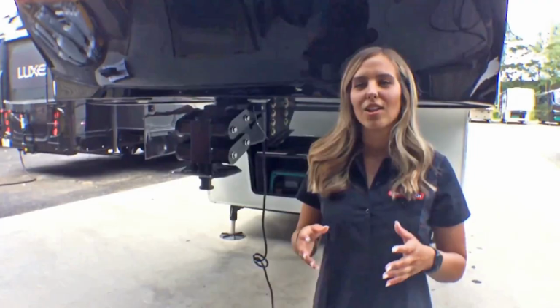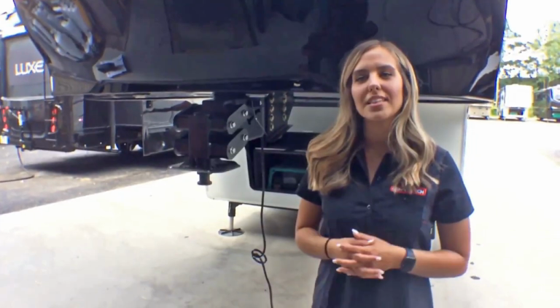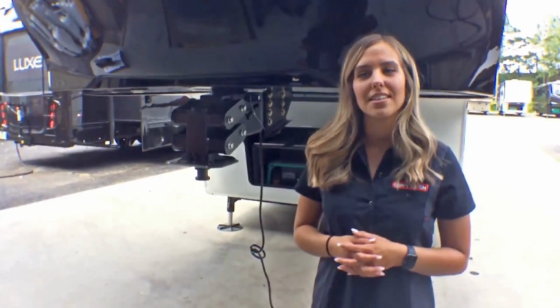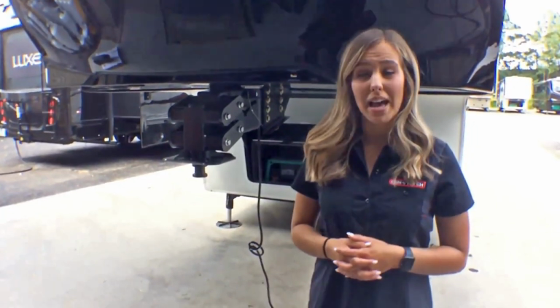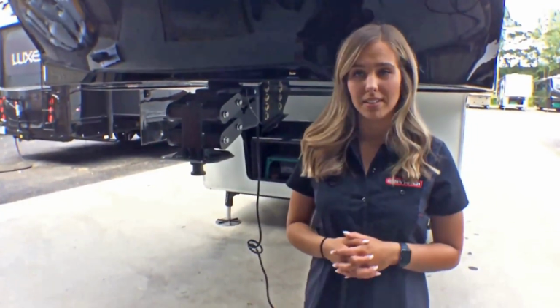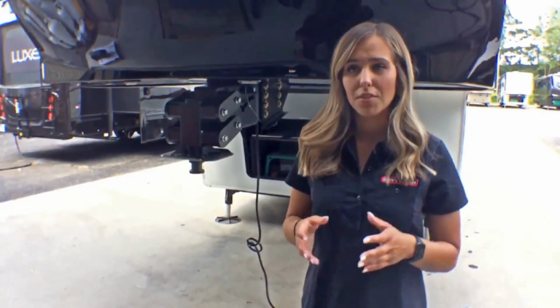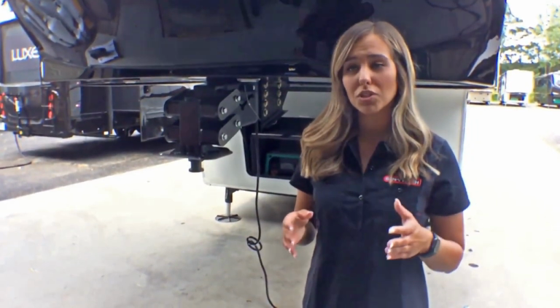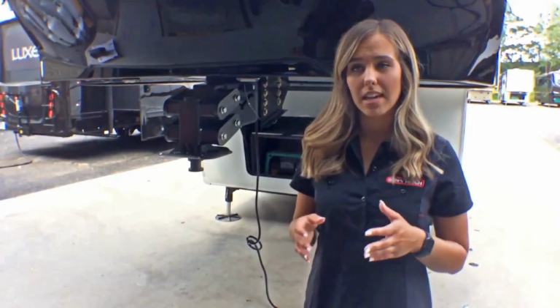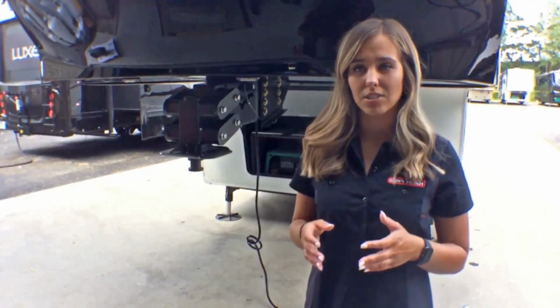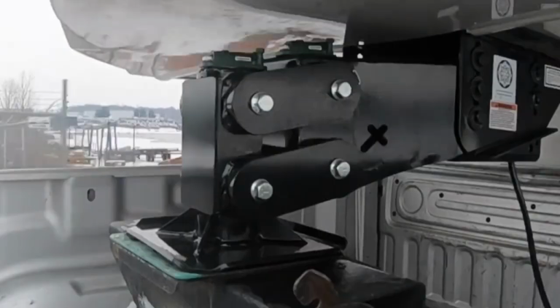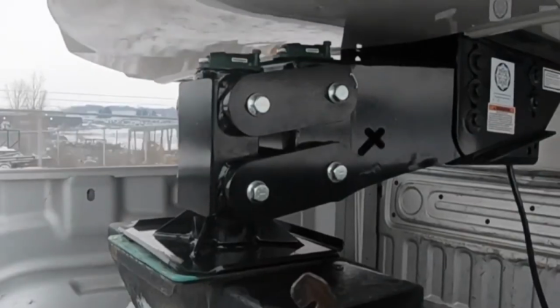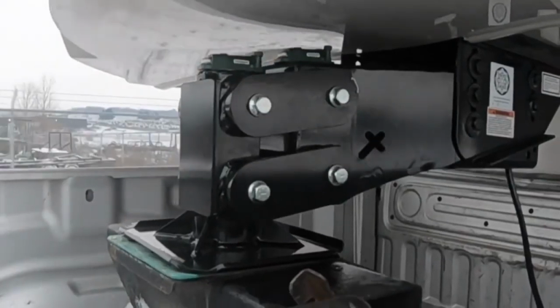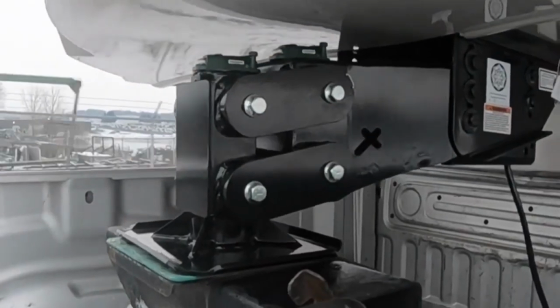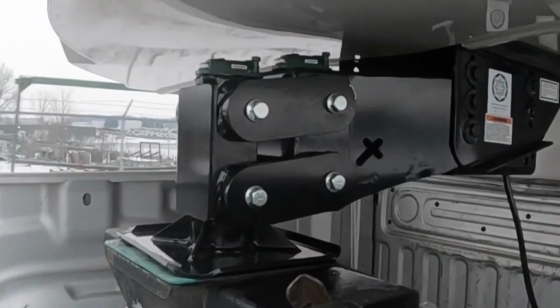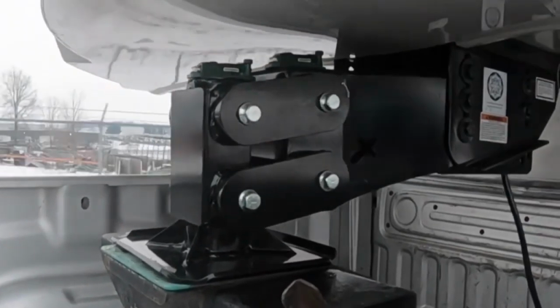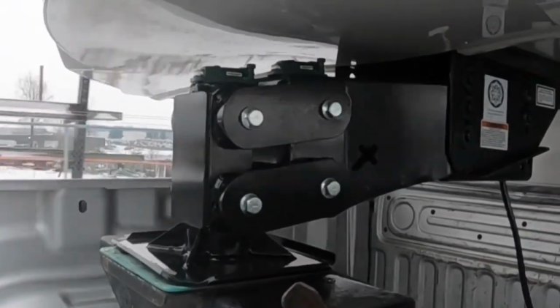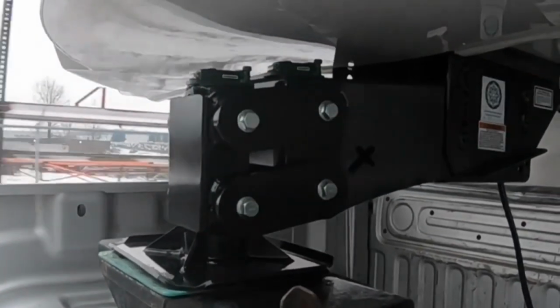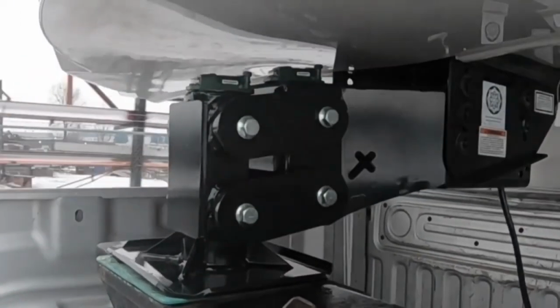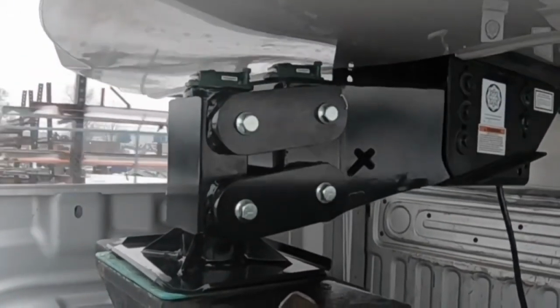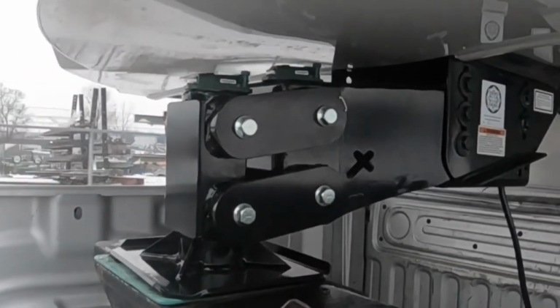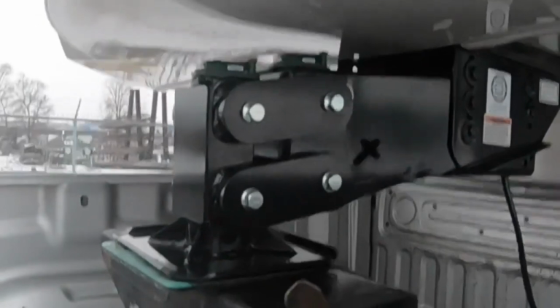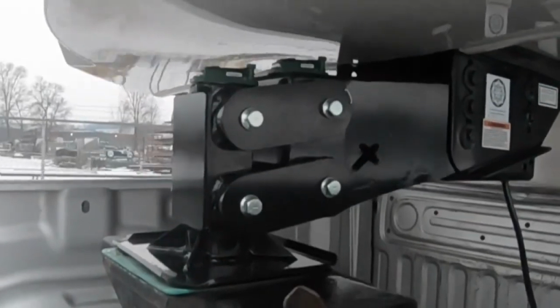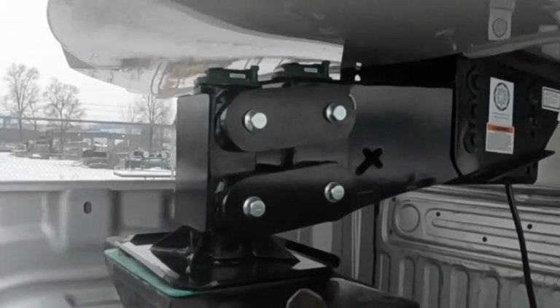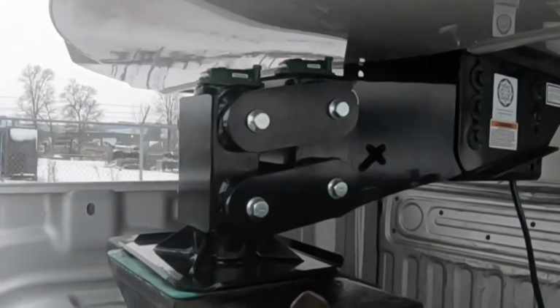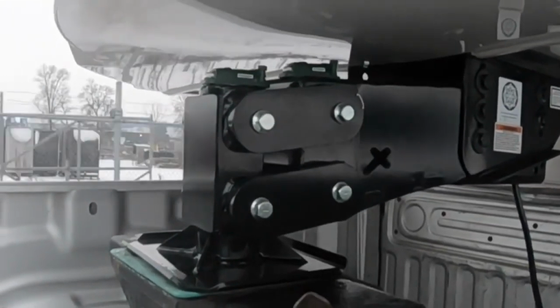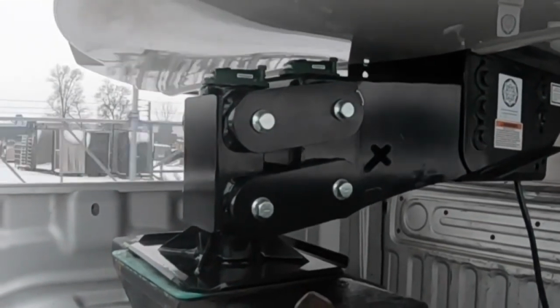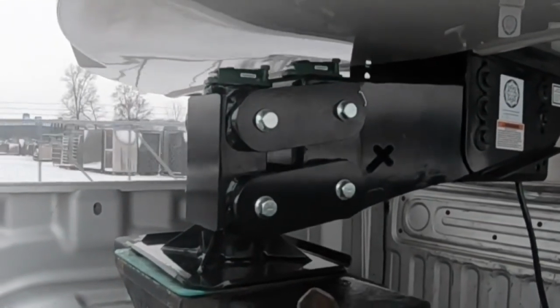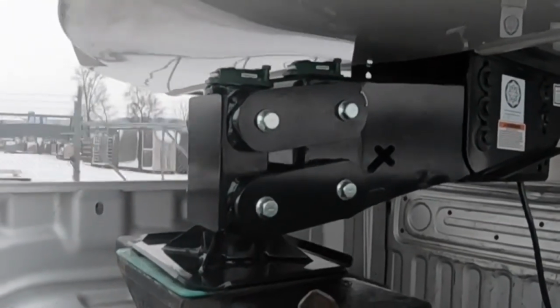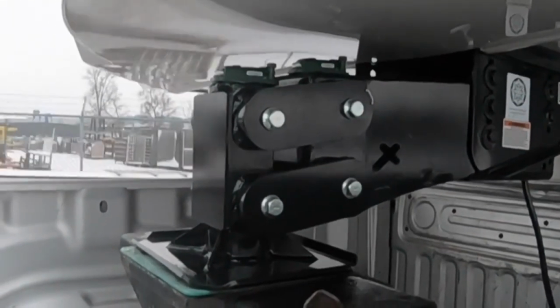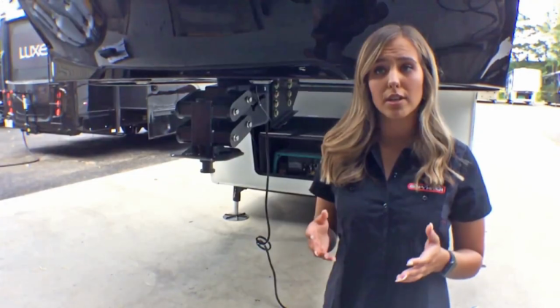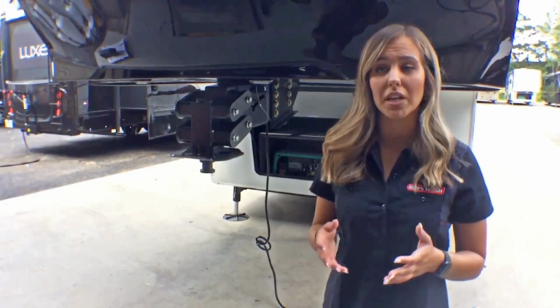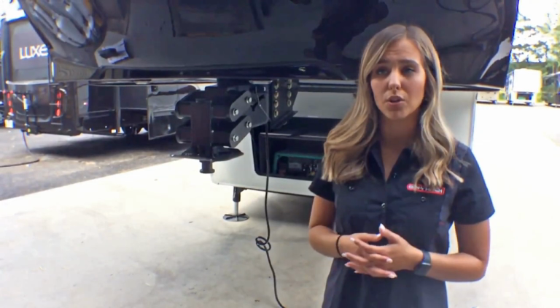Along with the executive's compatibility, the Torsionplex technology makes it one of the smoothest riding pin boxes on the market. This technology at the bottom carries the weight, acting as a cushion to absorb the movement of whatever it is being towed.